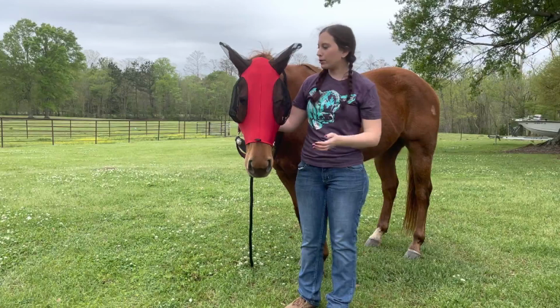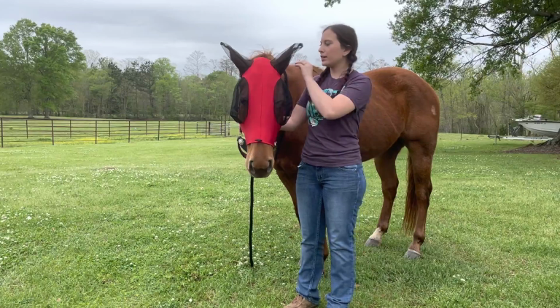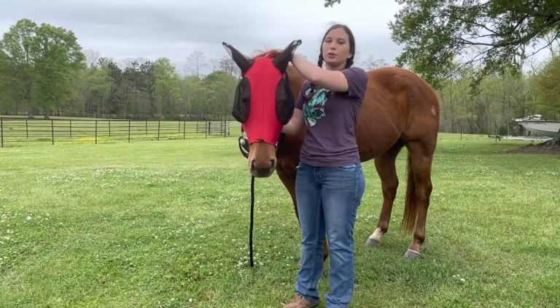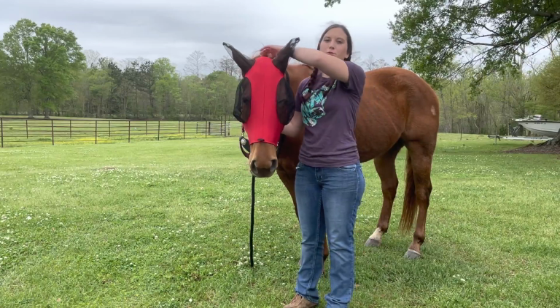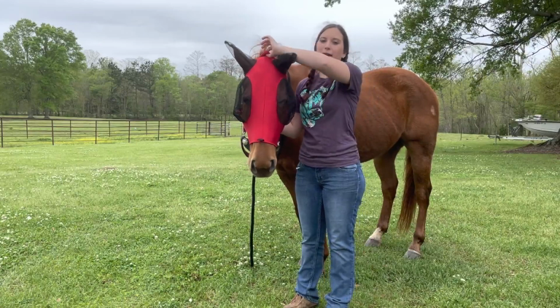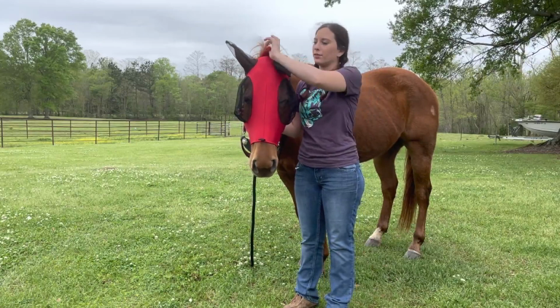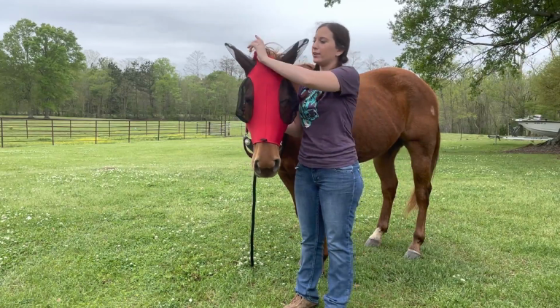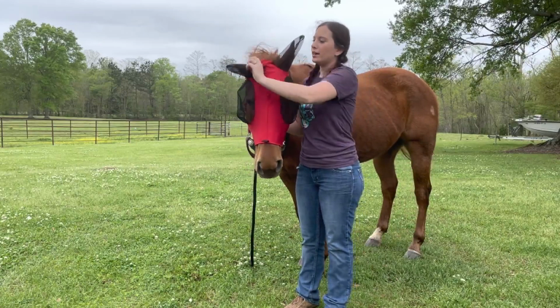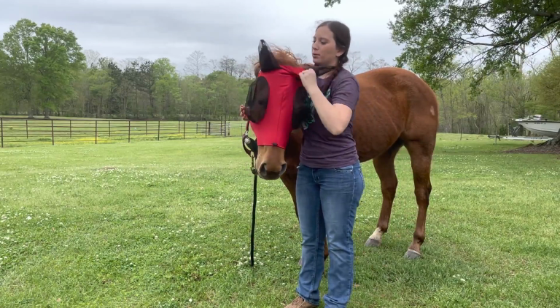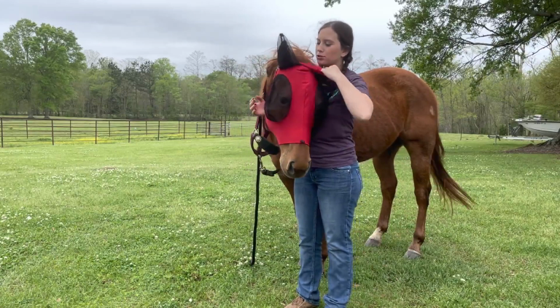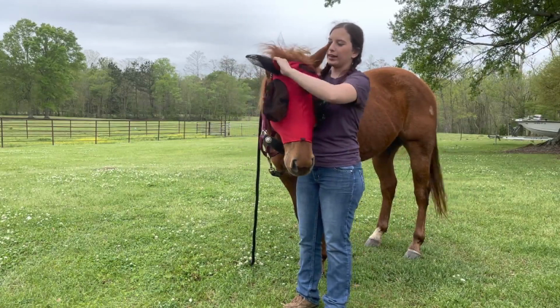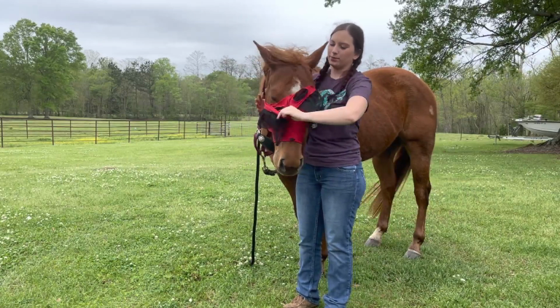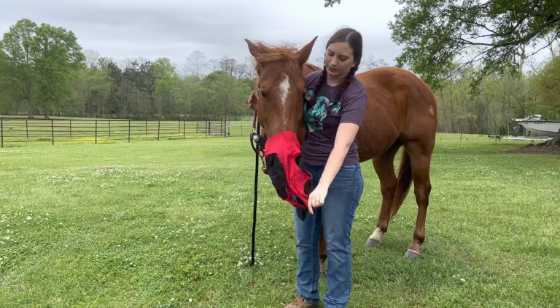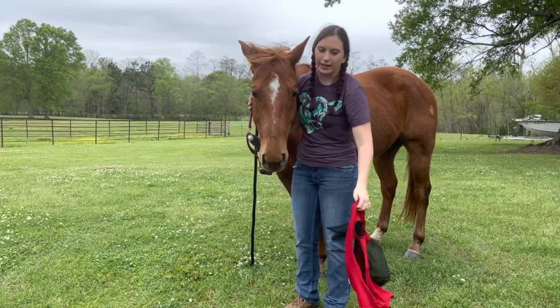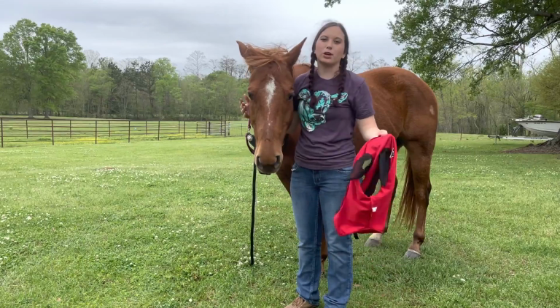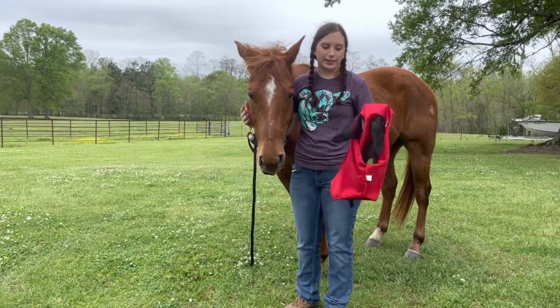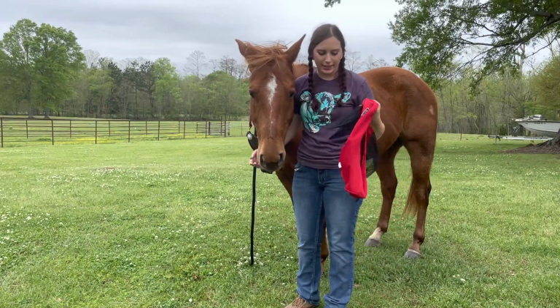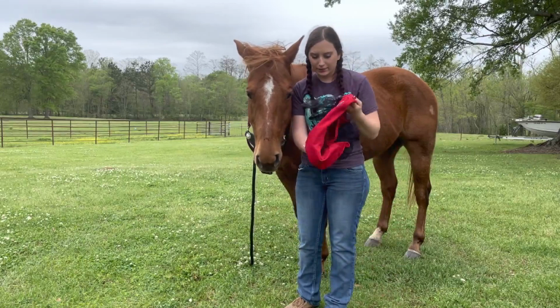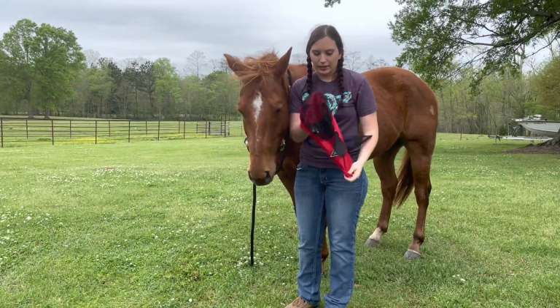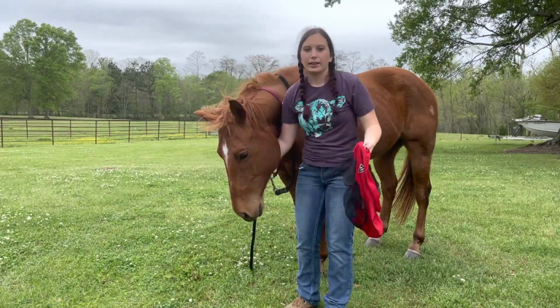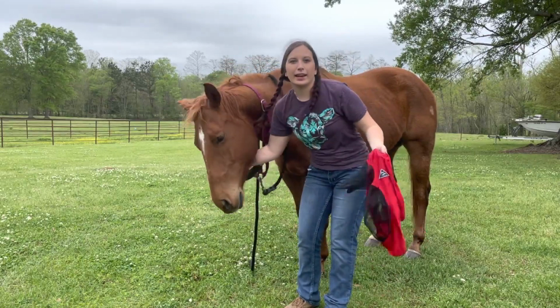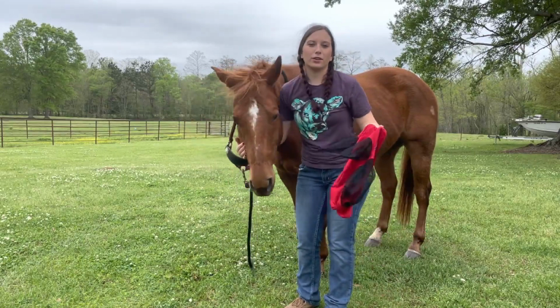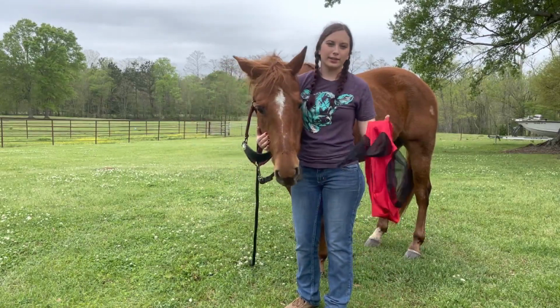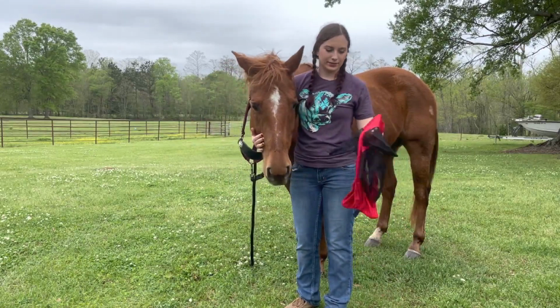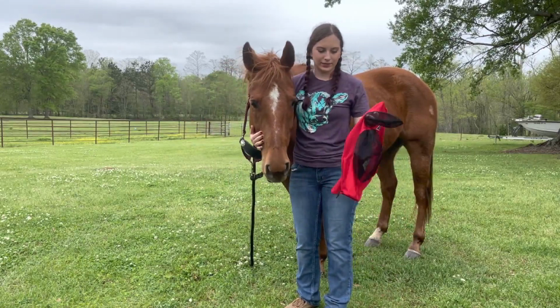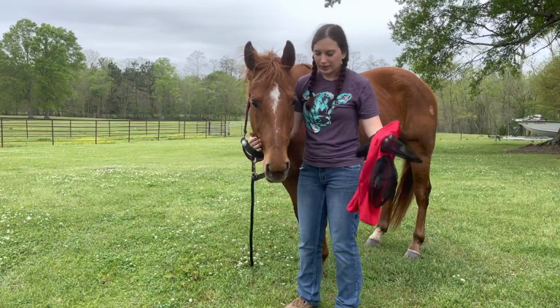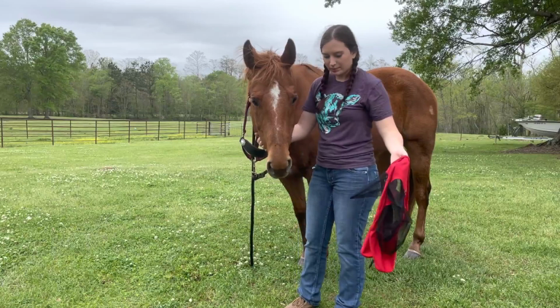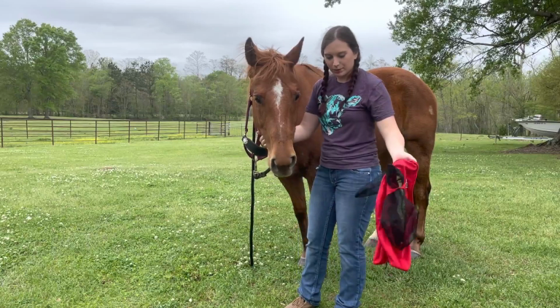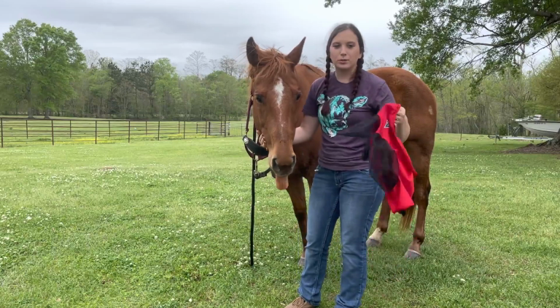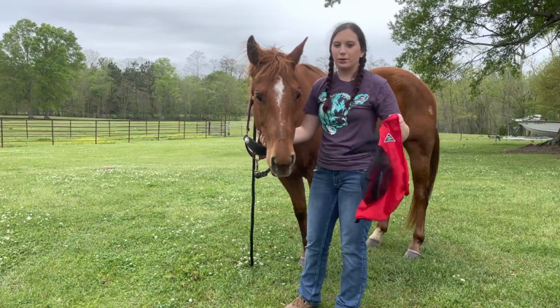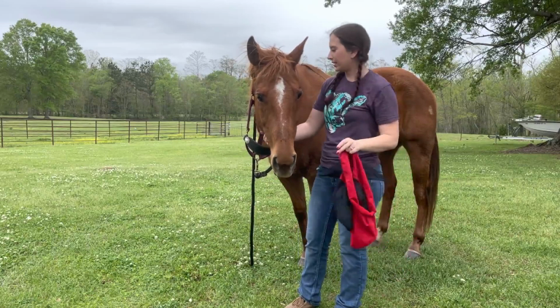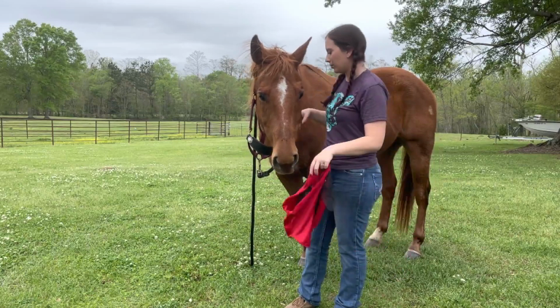Now let's say you want it off in an emergency — all you do is grab the back of it right here and pull it straight down and it comes off nice and easy. It can handle a lot. We're going to put the halter back on and take this off.